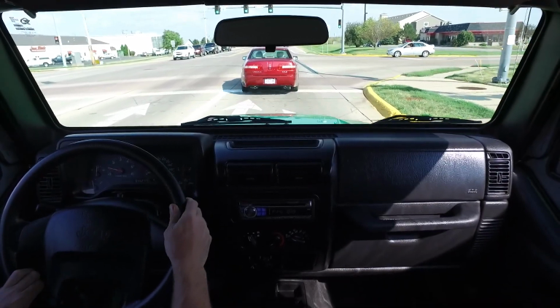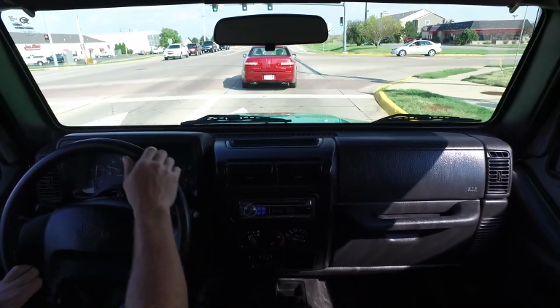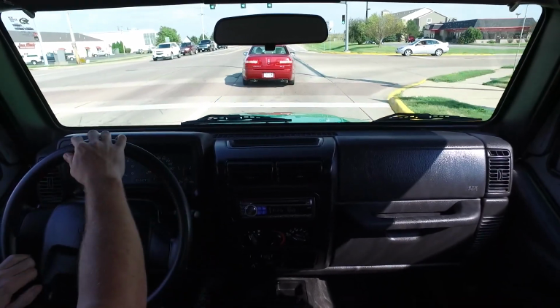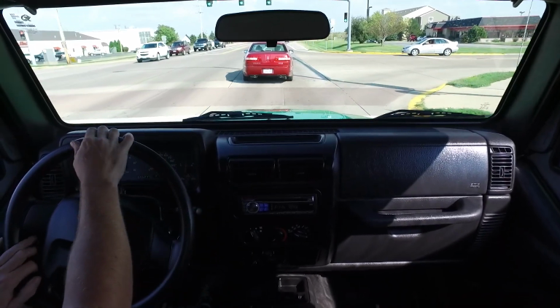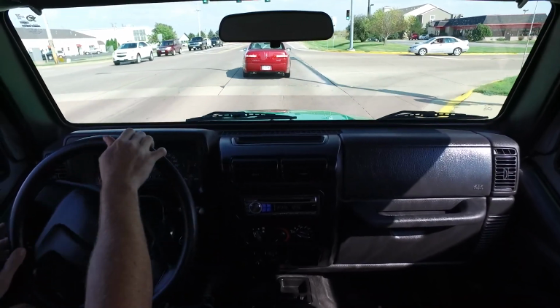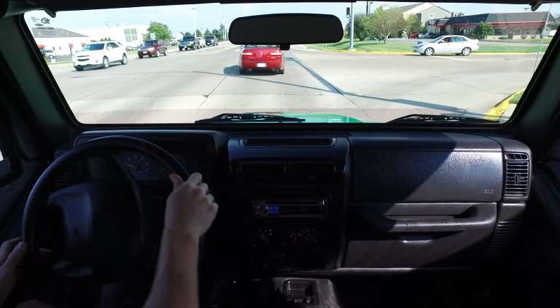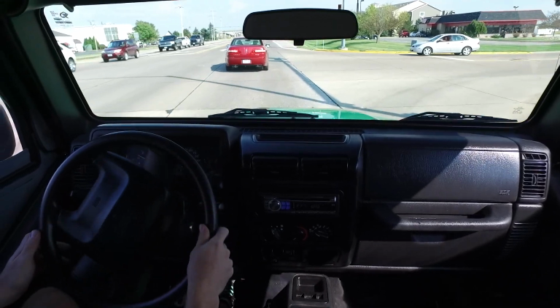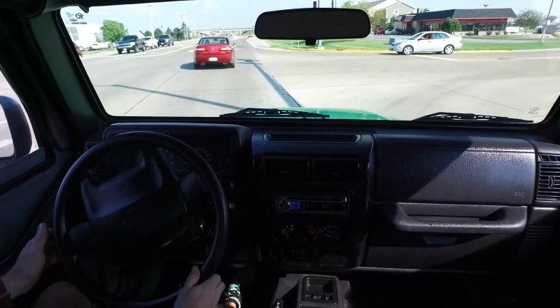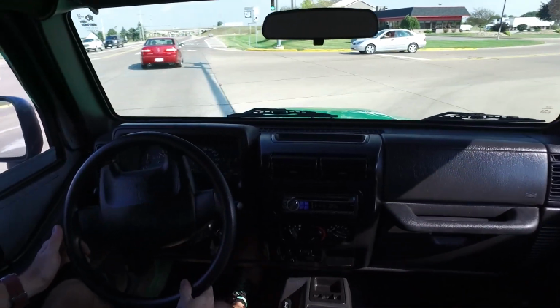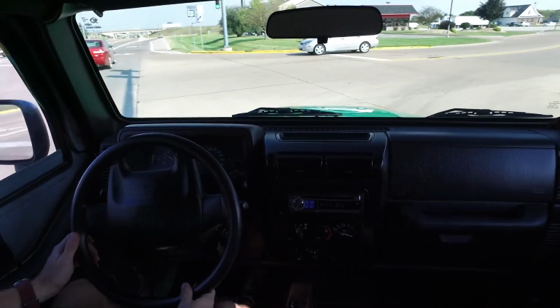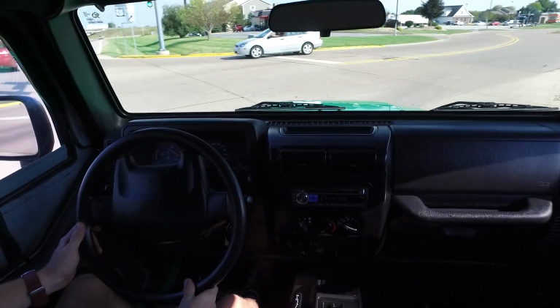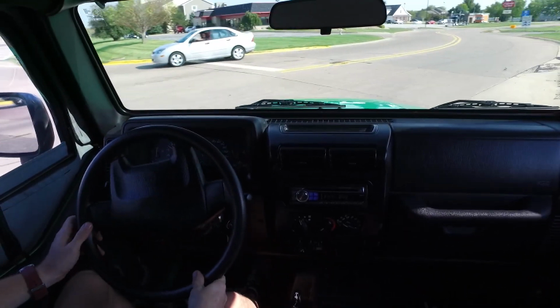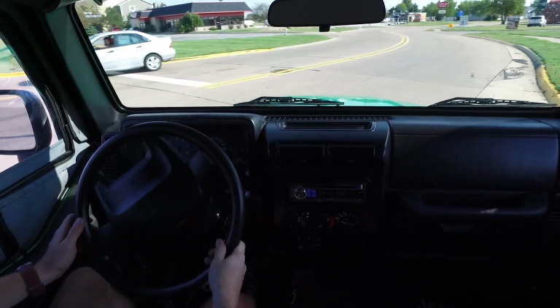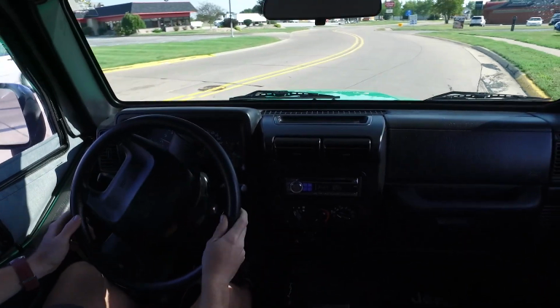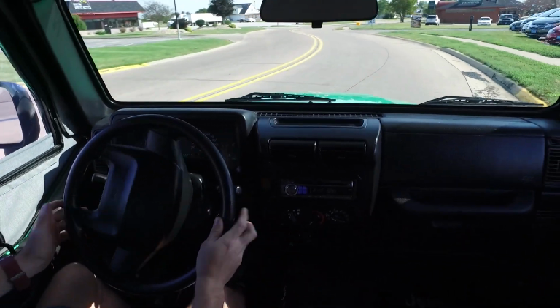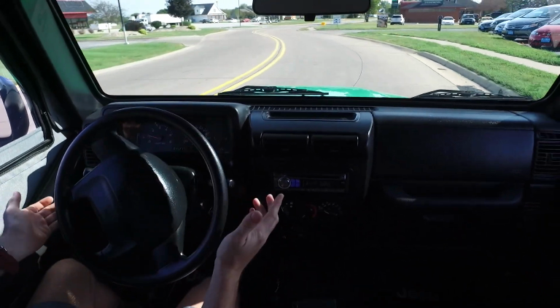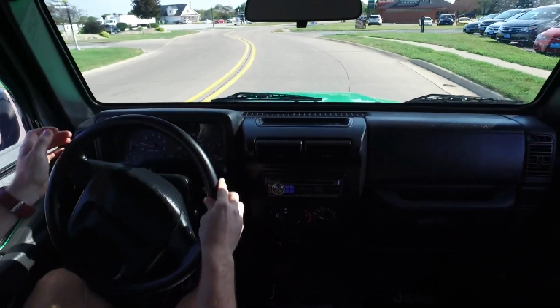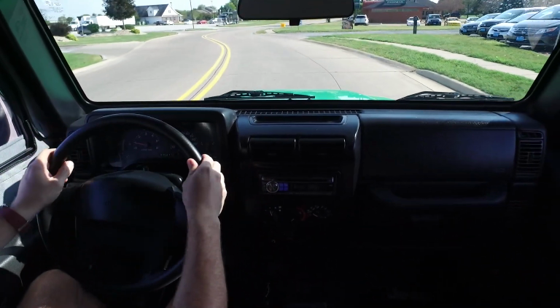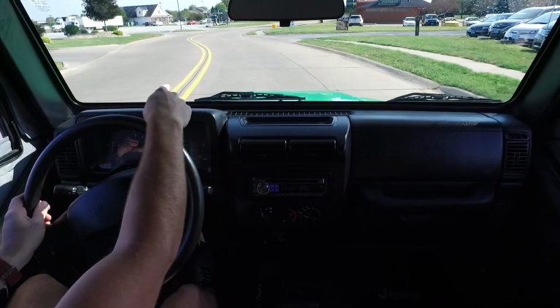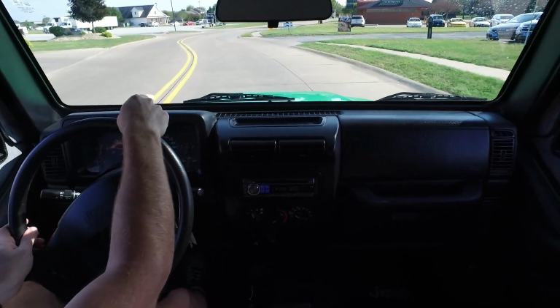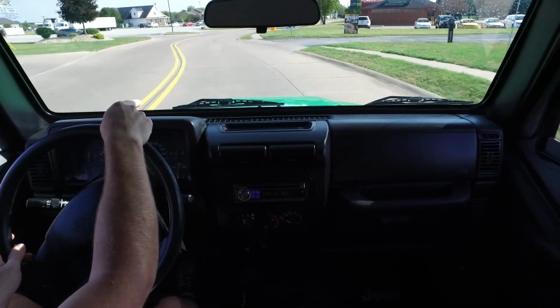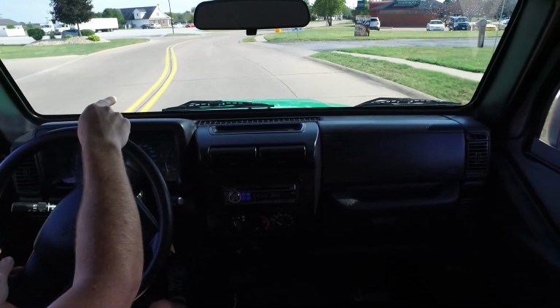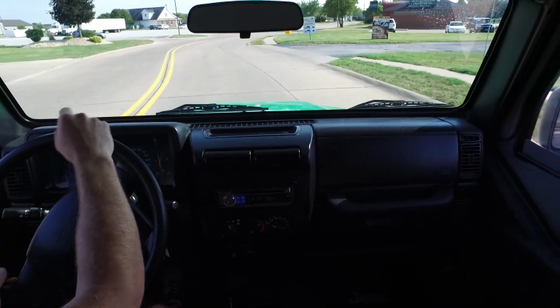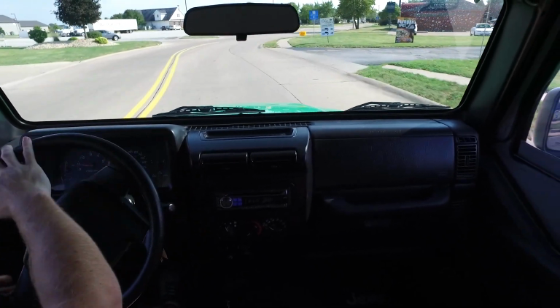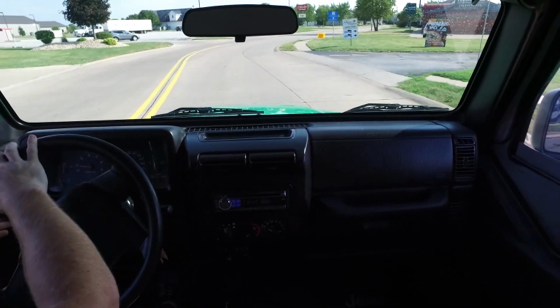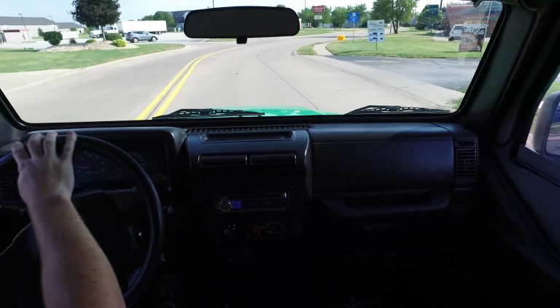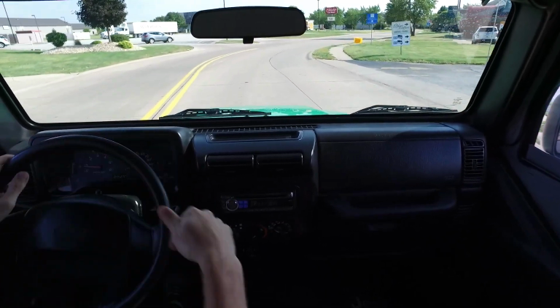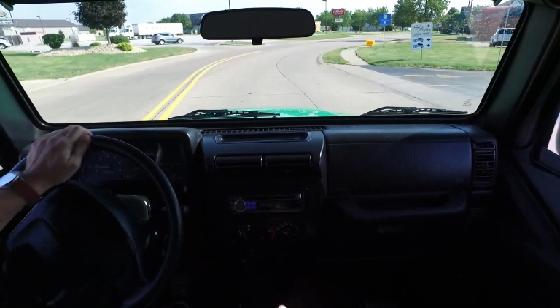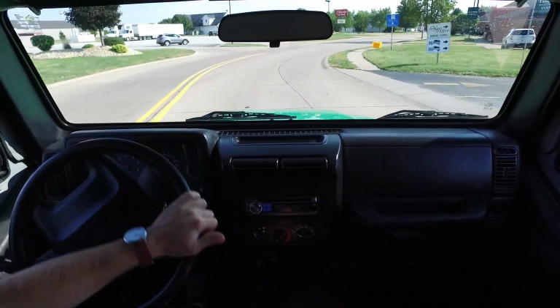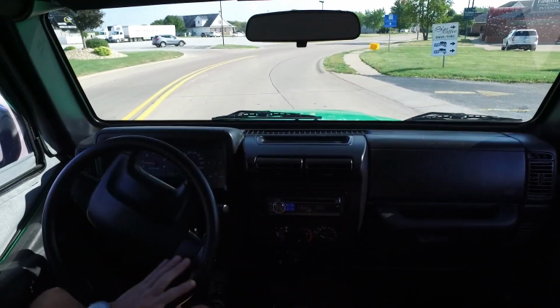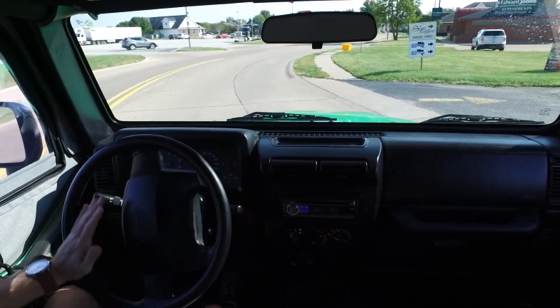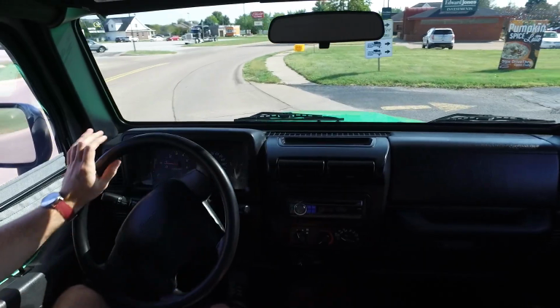Hey guys, another ultra clean, ultra low mileage Jeep here. Awesome color combination — you can see that nice green color. Stop in and check this Jeep out real soon.